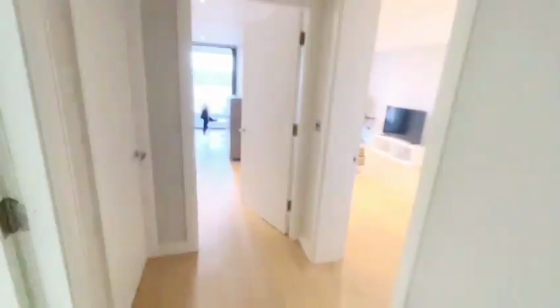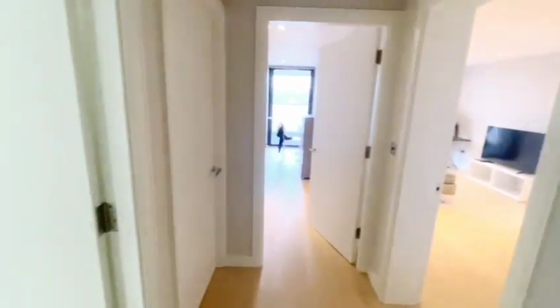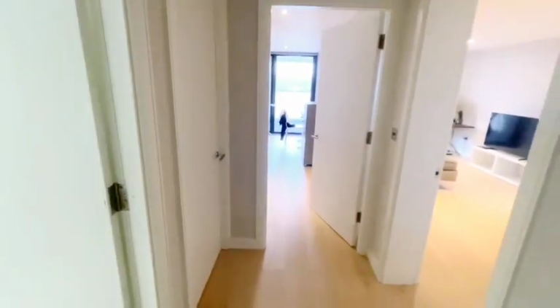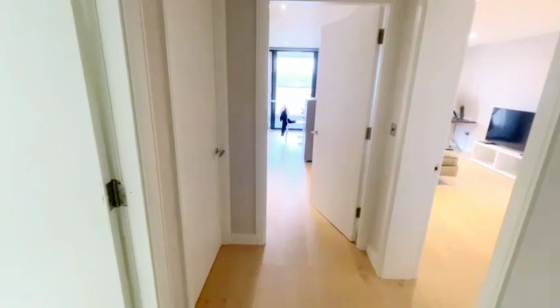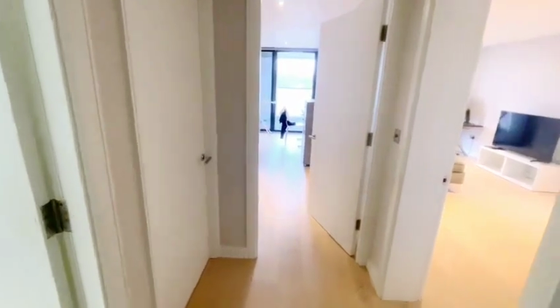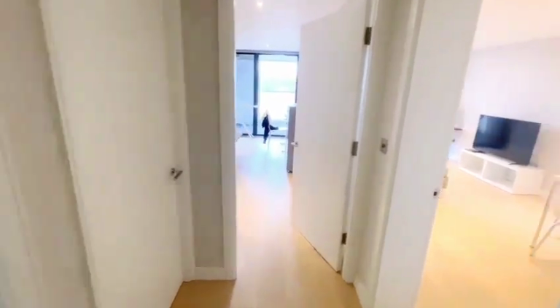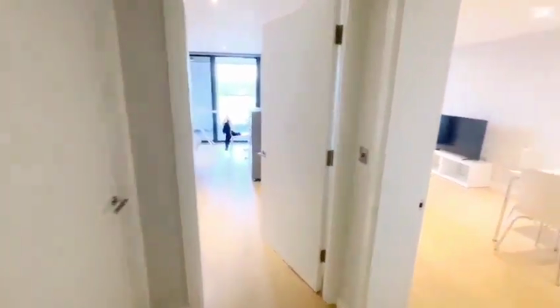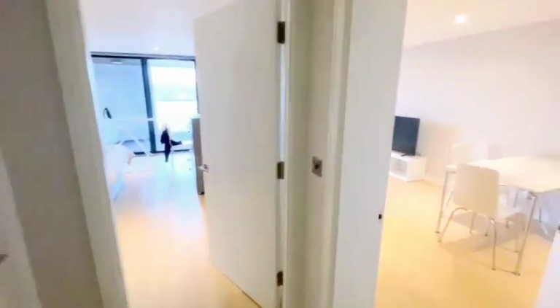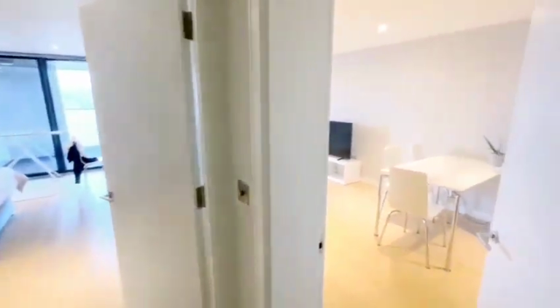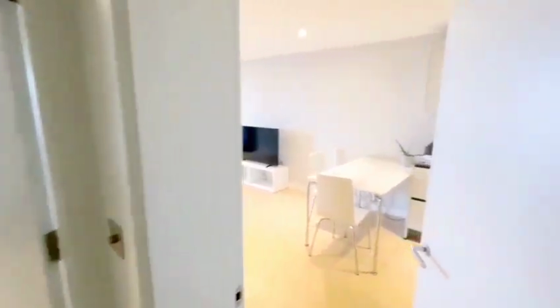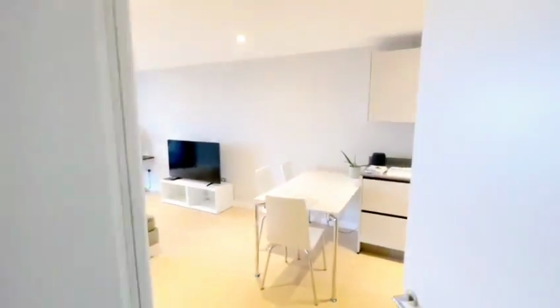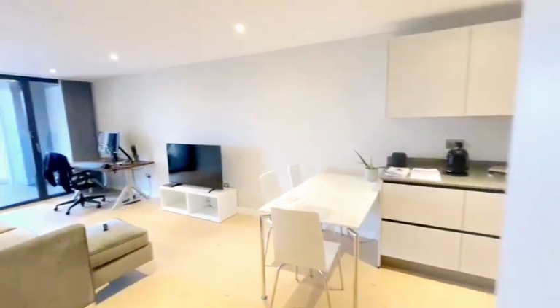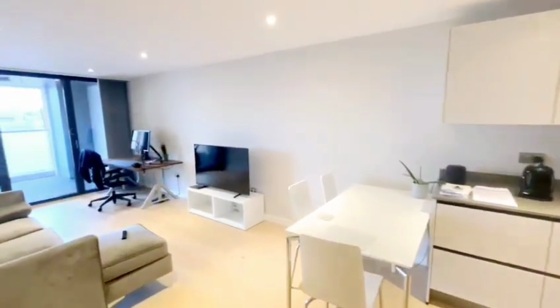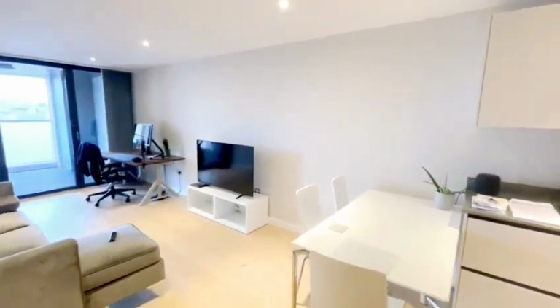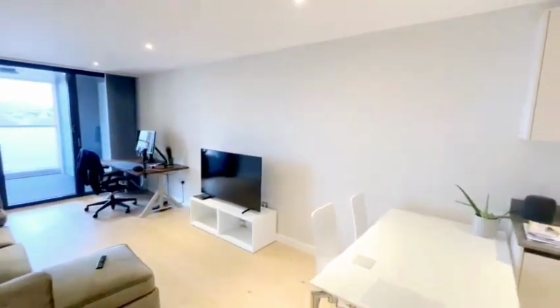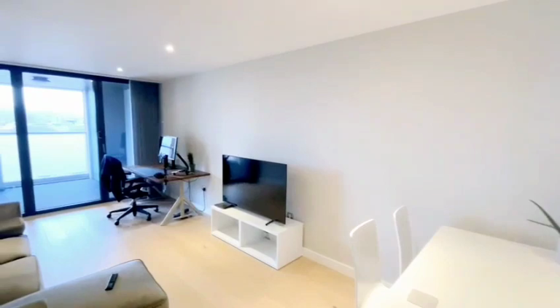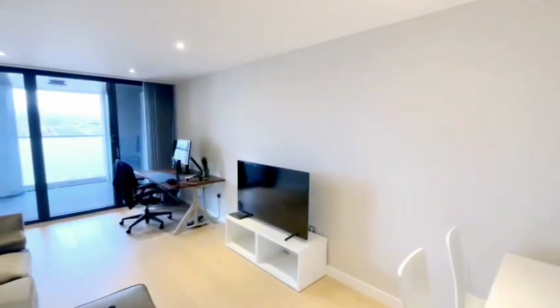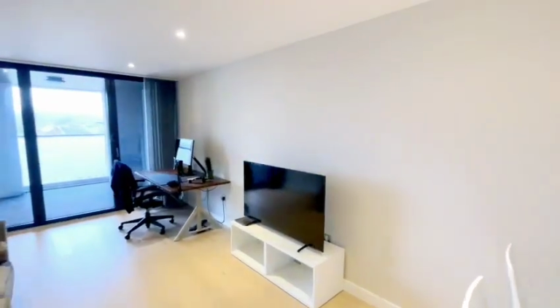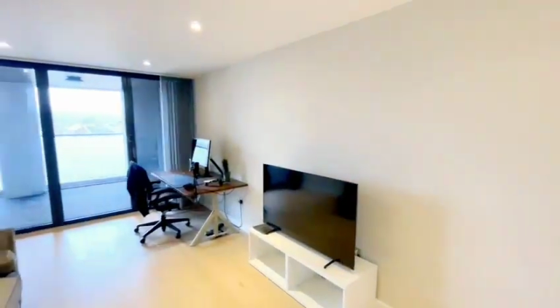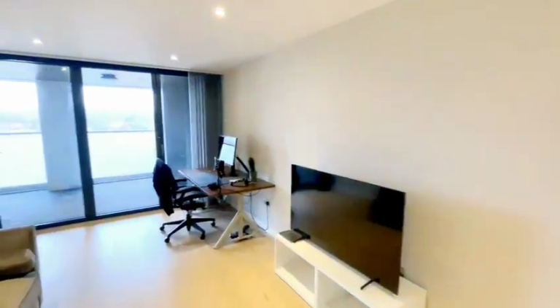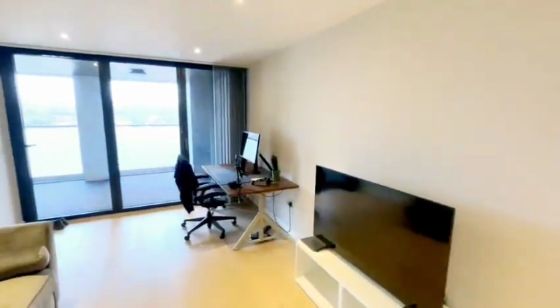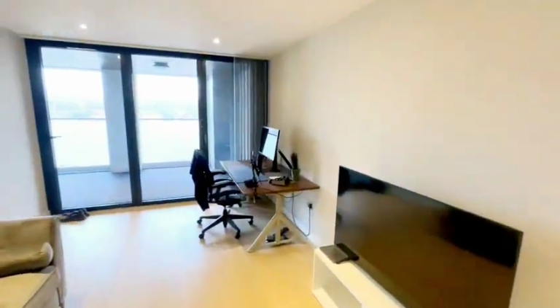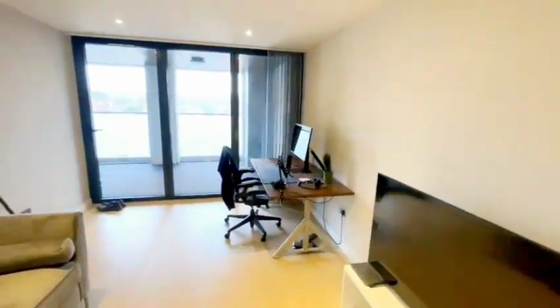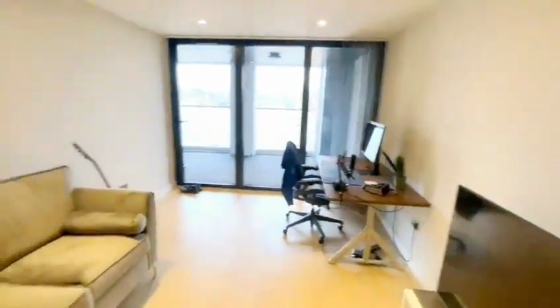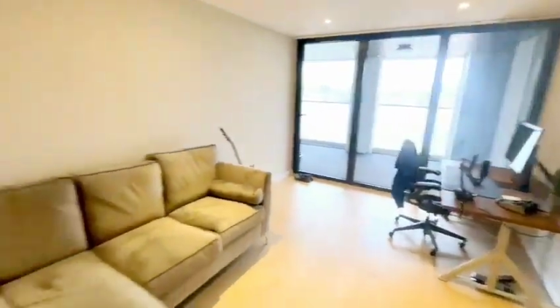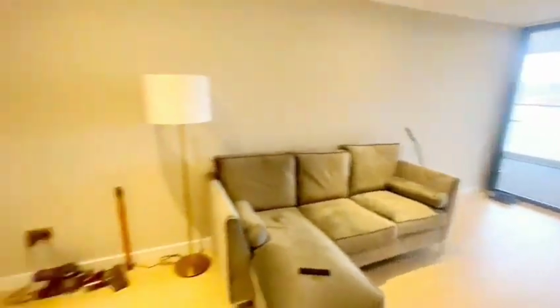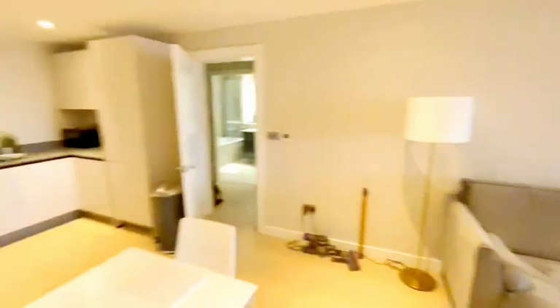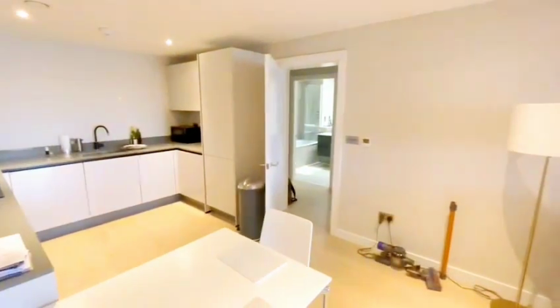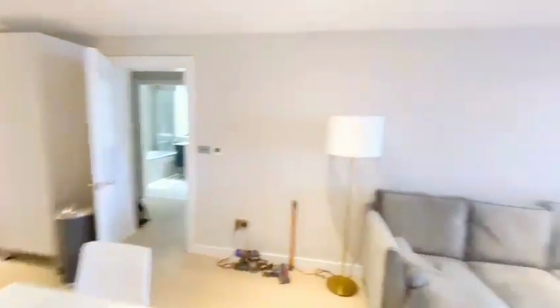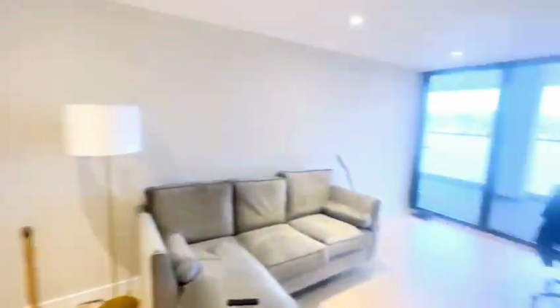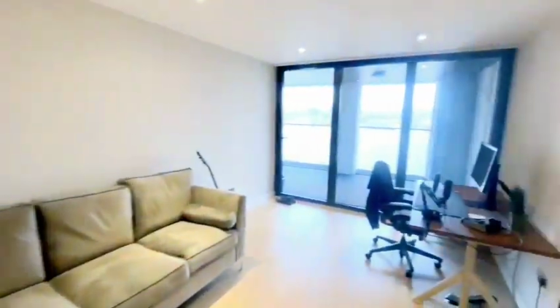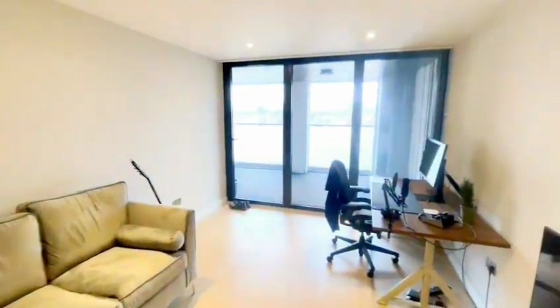Welcome back to Robert Lehrer Properties YouTube channel. Today we are here on Tottenham Lane in one of the busy high streets of Crouch End, looking at a second floor, one bedroom, newly built modern flat.